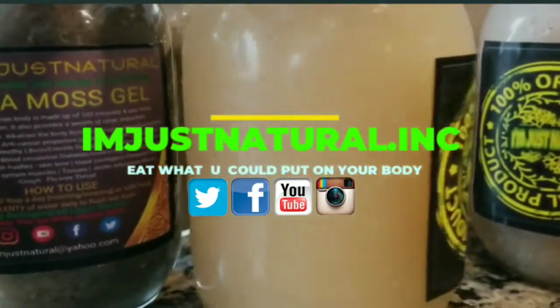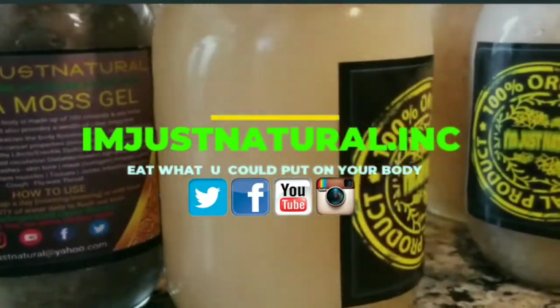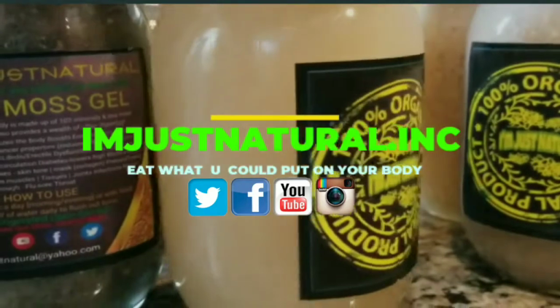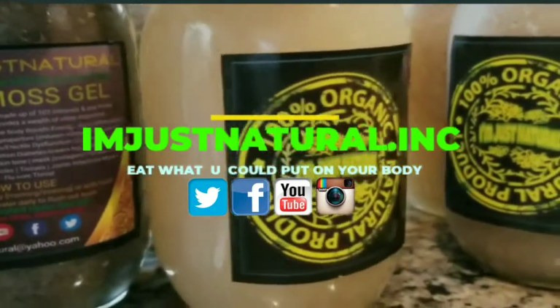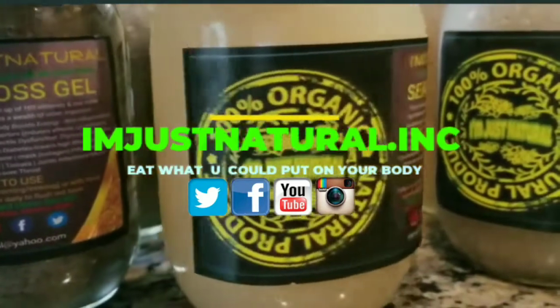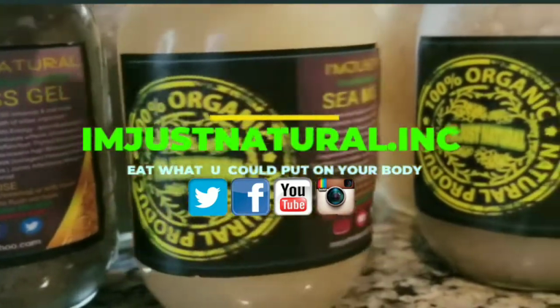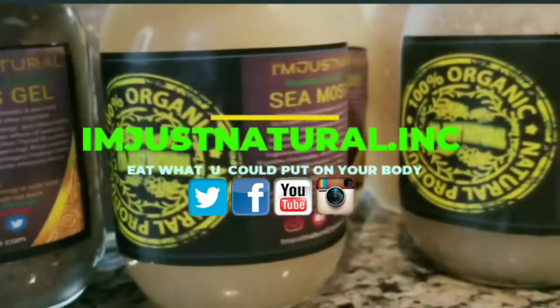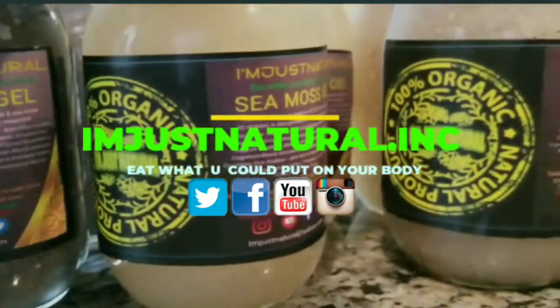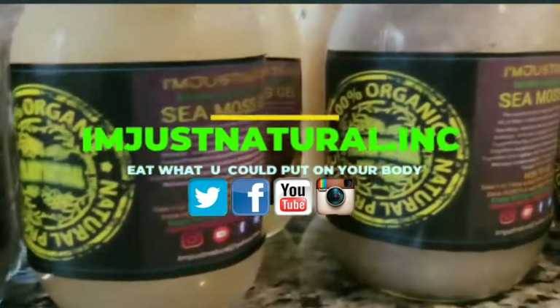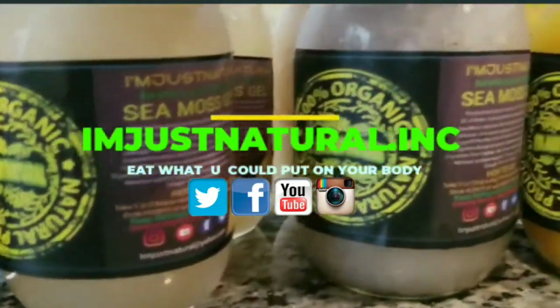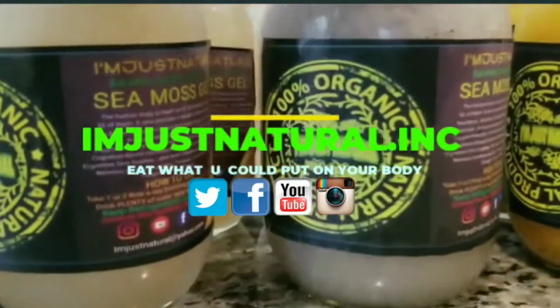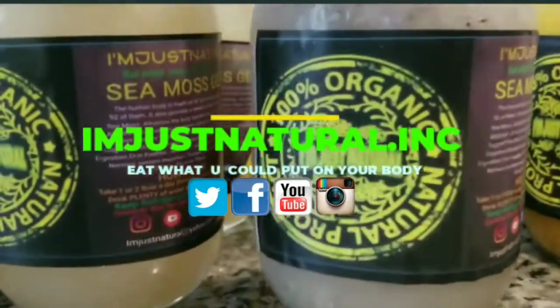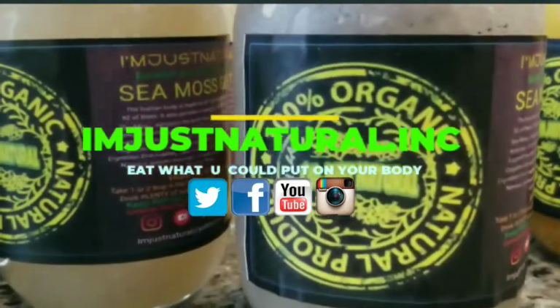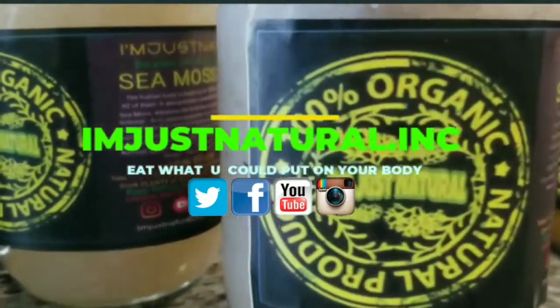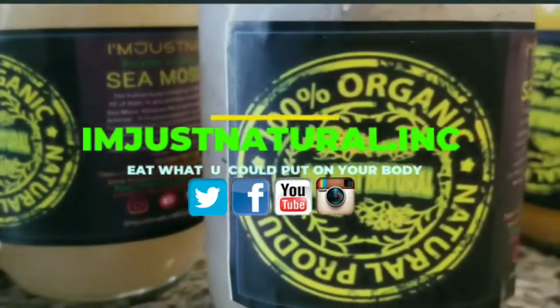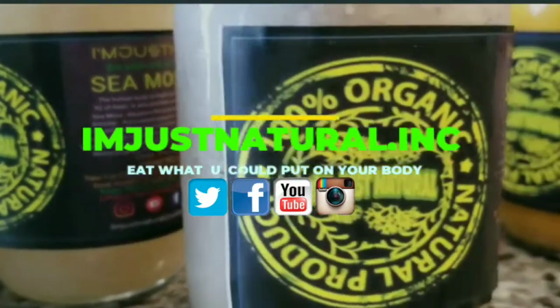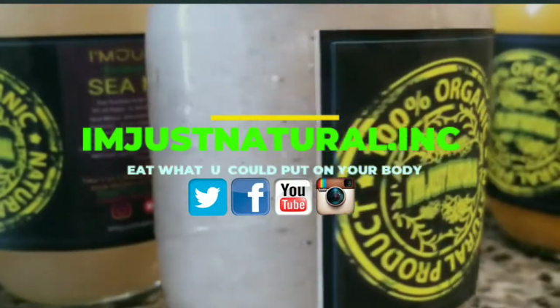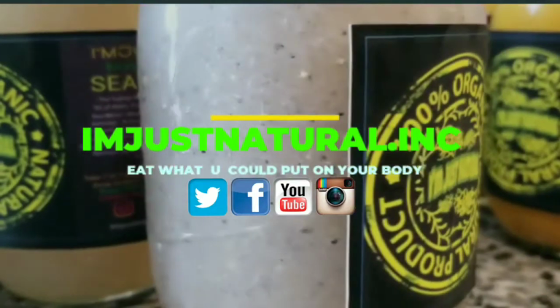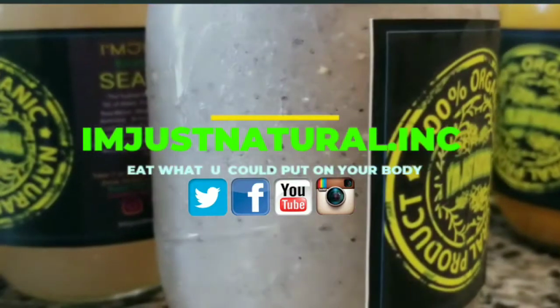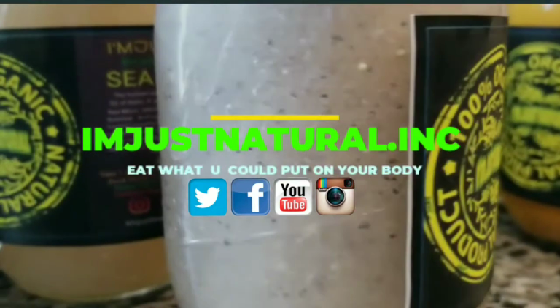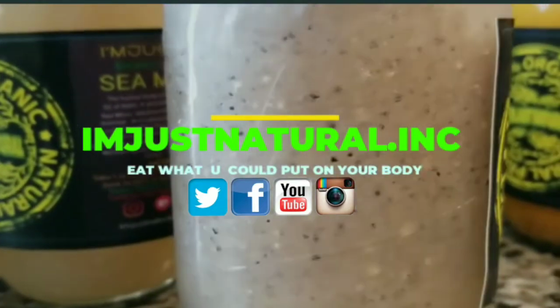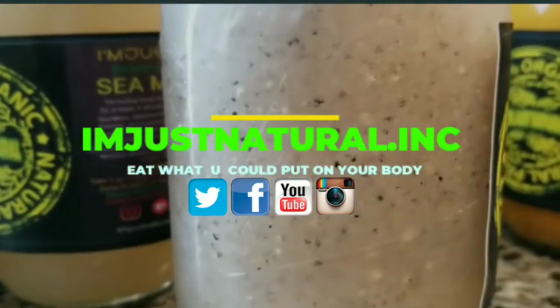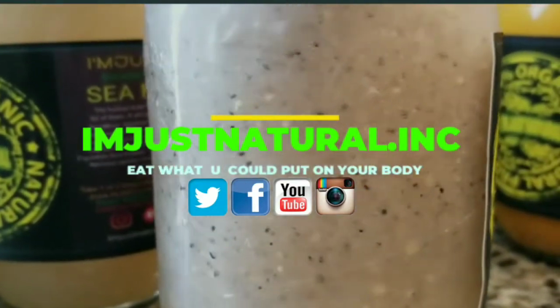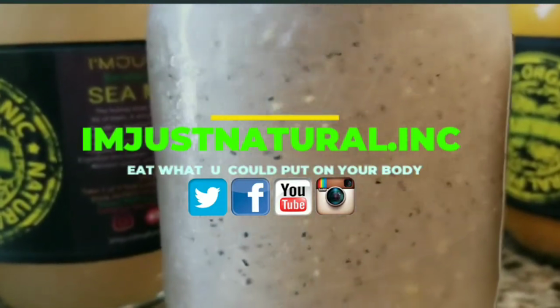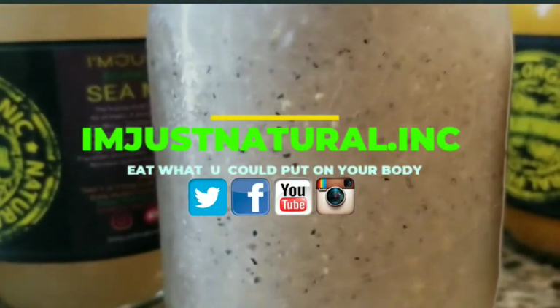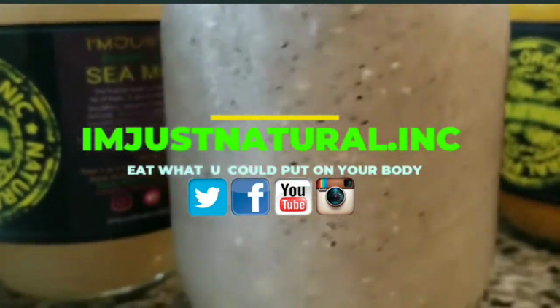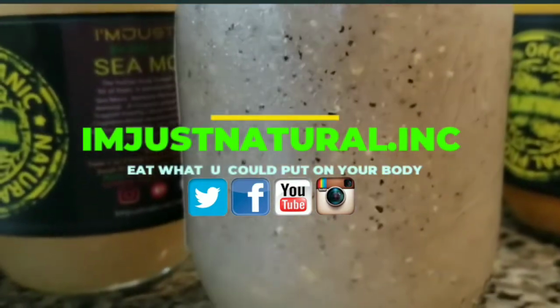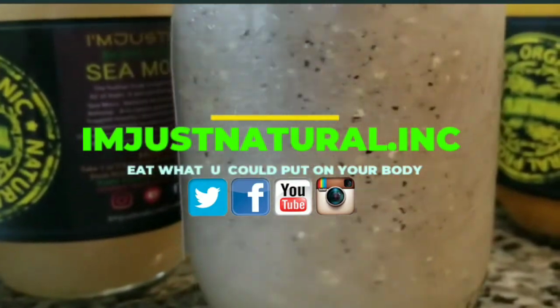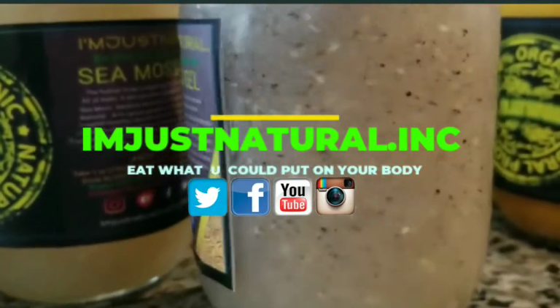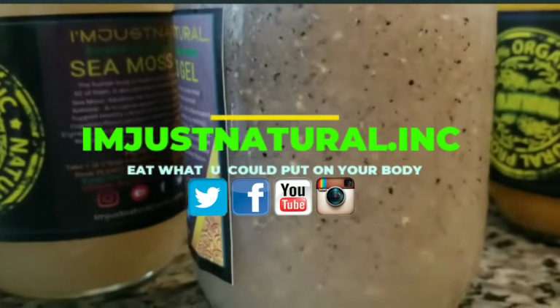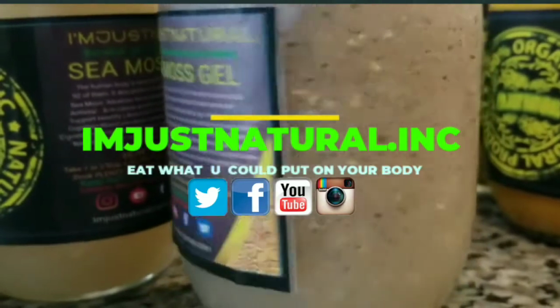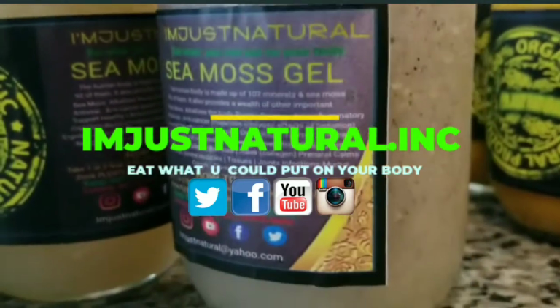All of these are Seed CMOS gels. This here will be White Dragon Fruit. White Dragon Fruit.